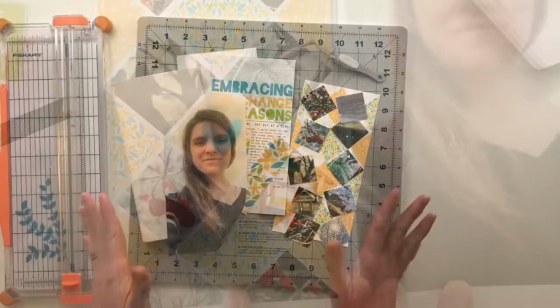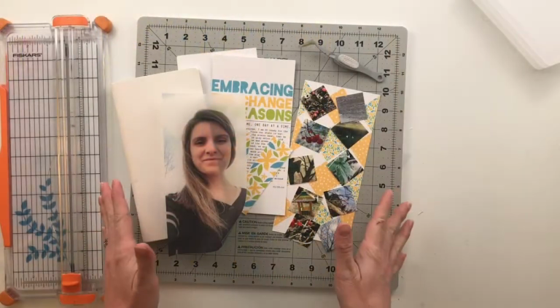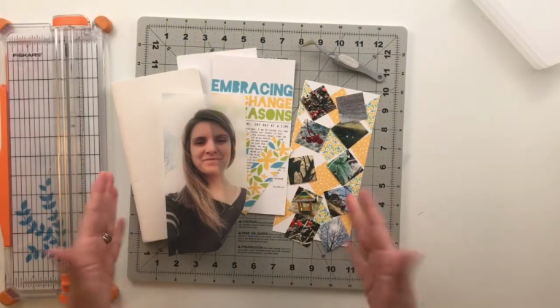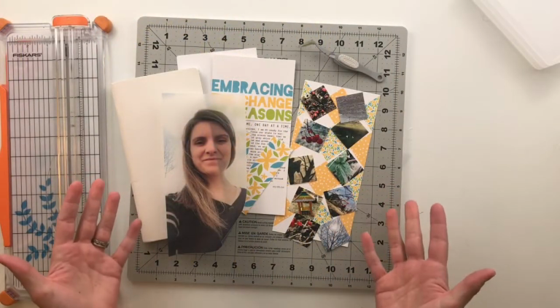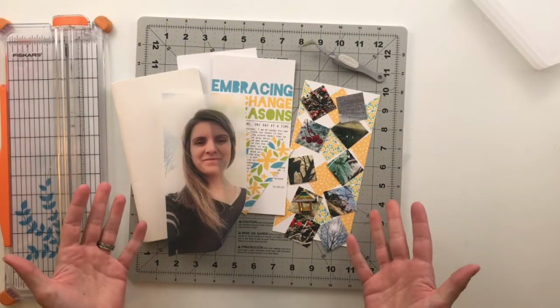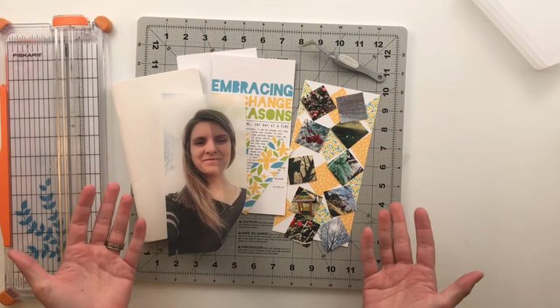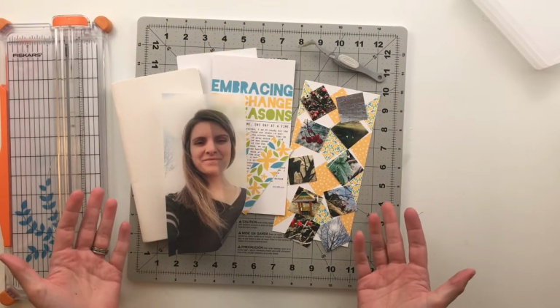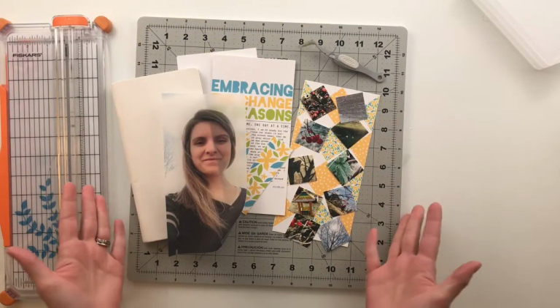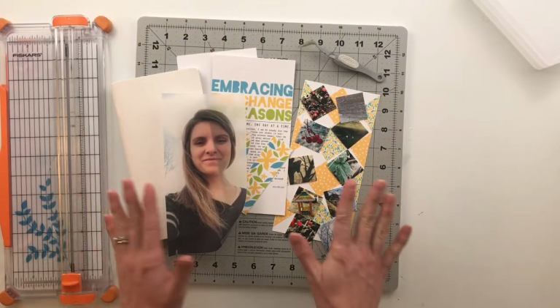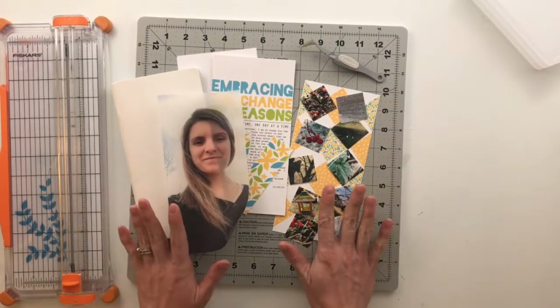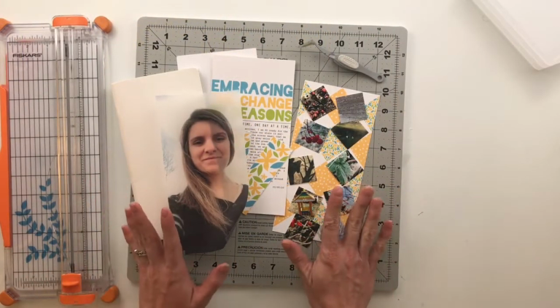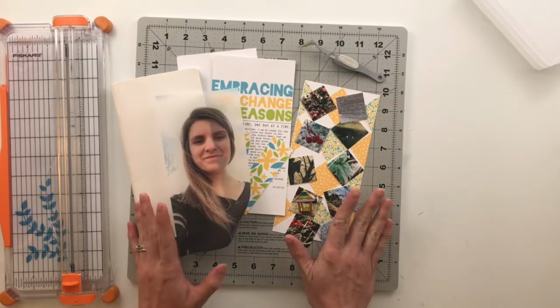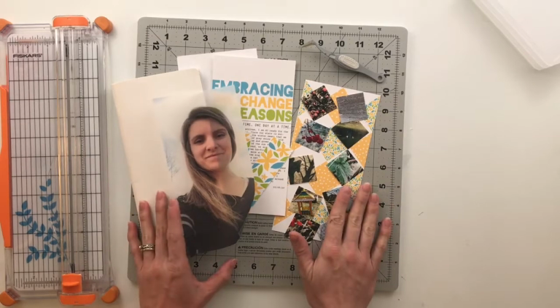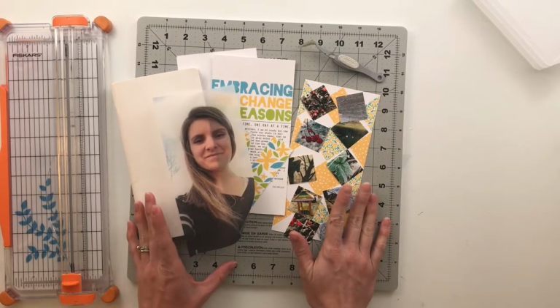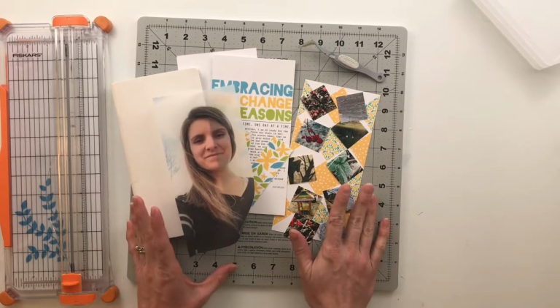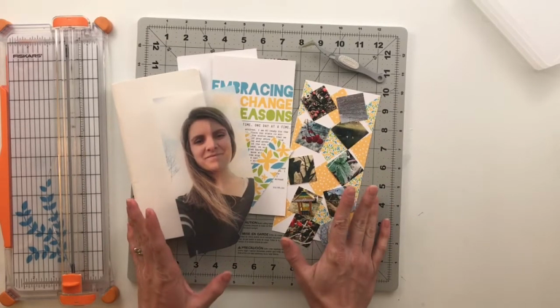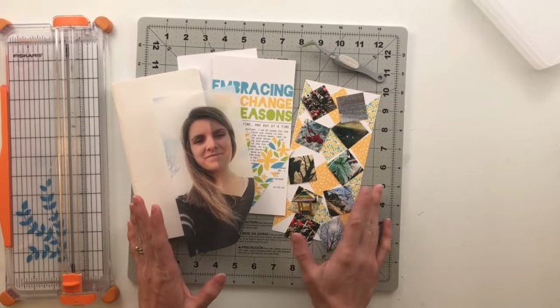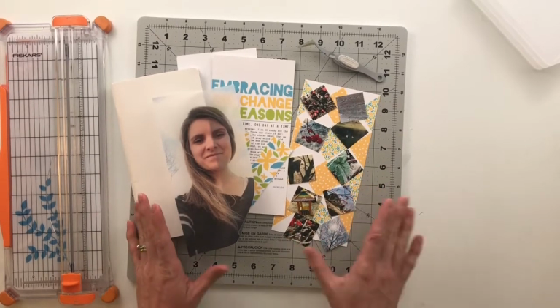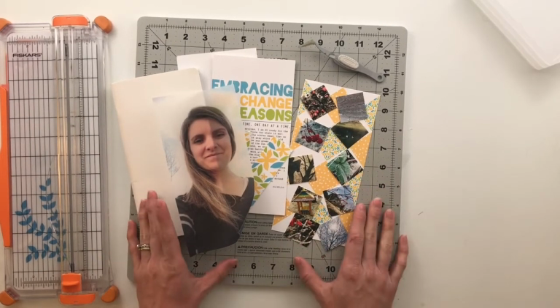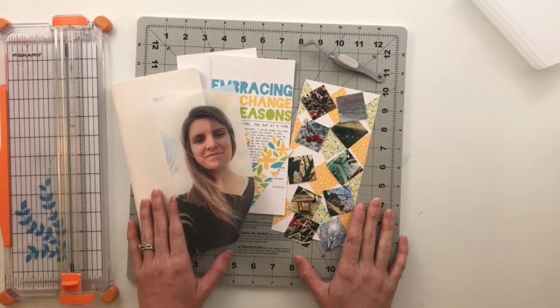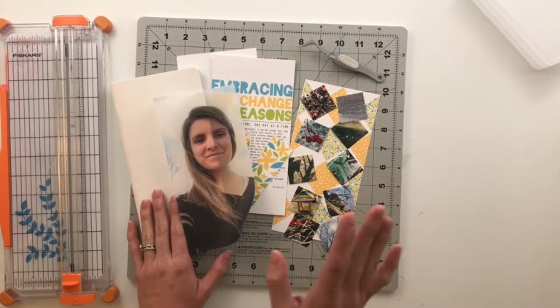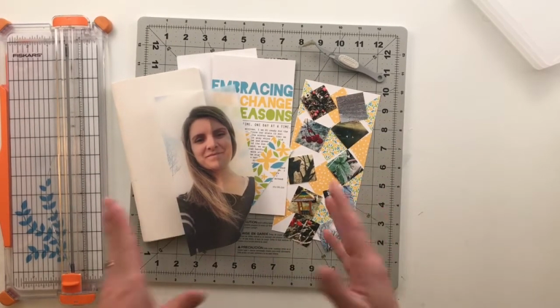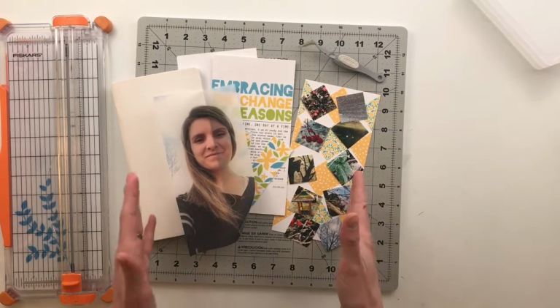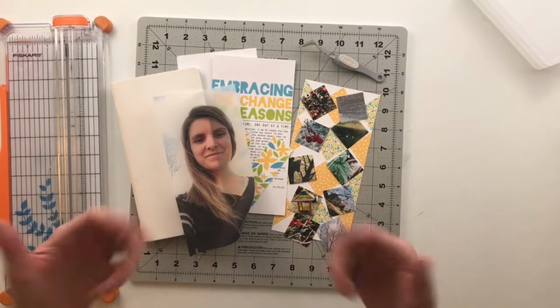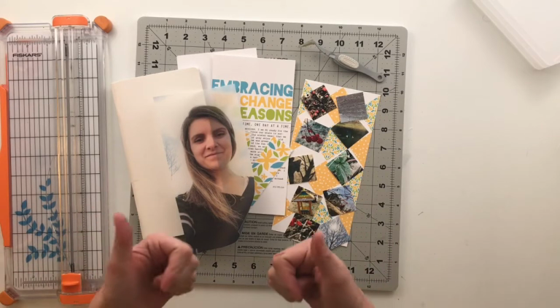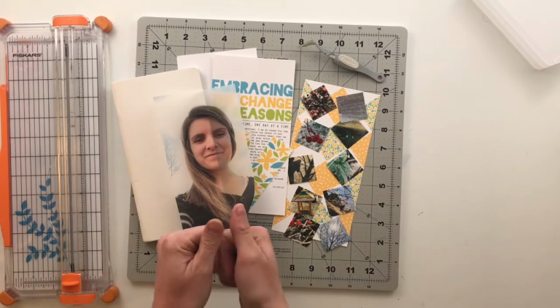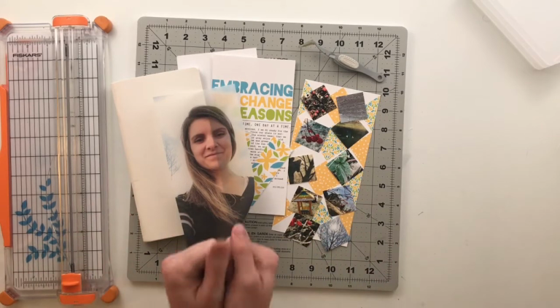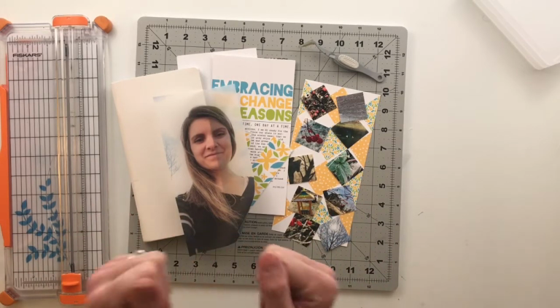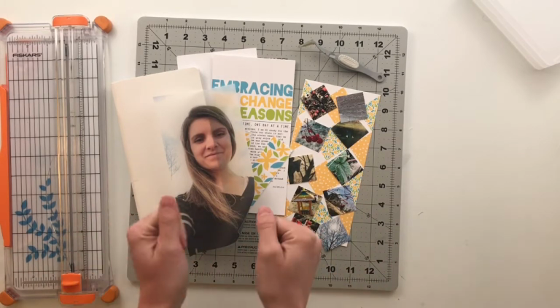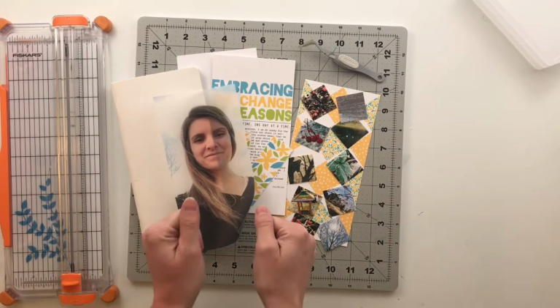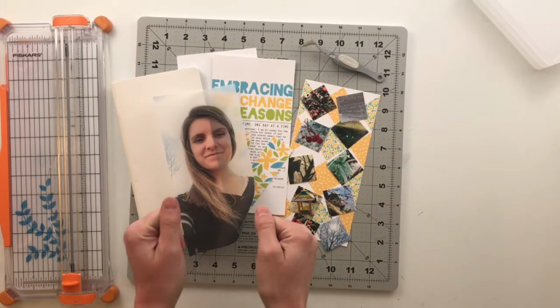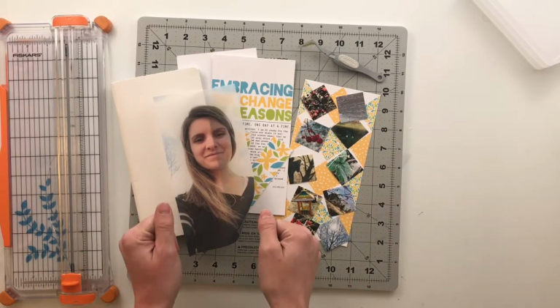Hello friends and welcome to my crafty space where I share my memory keeping projects and processes with all of you. If this is your first time here, then hello and welcome. My name is Crystal and I am super excited that you are here.